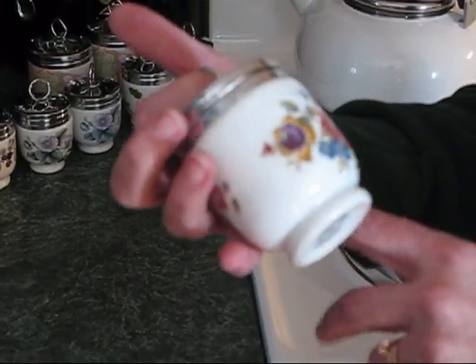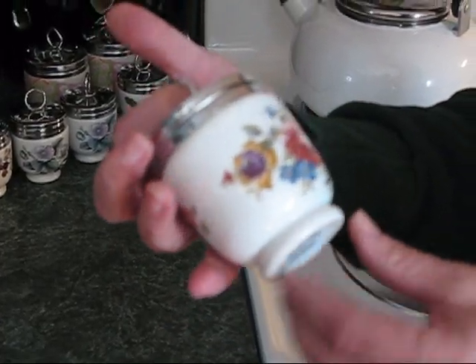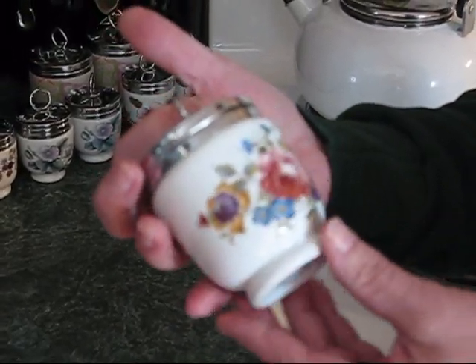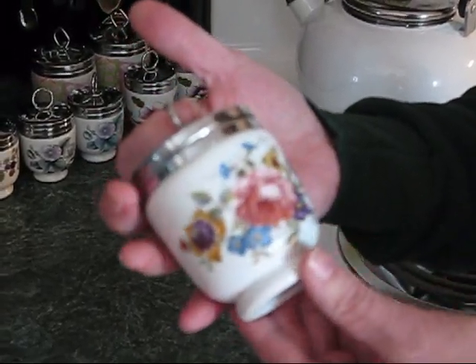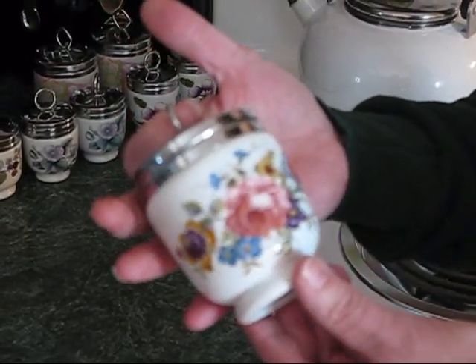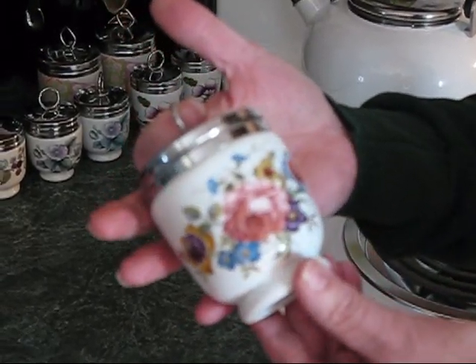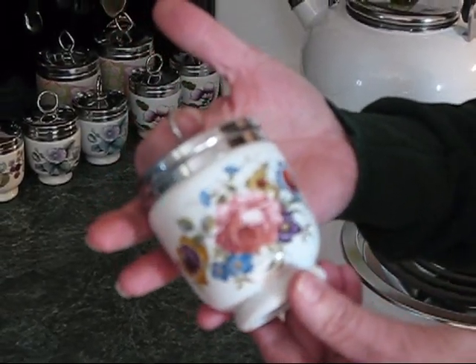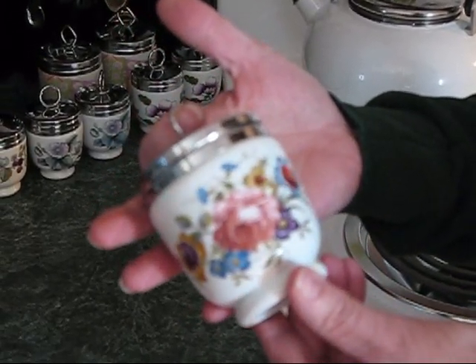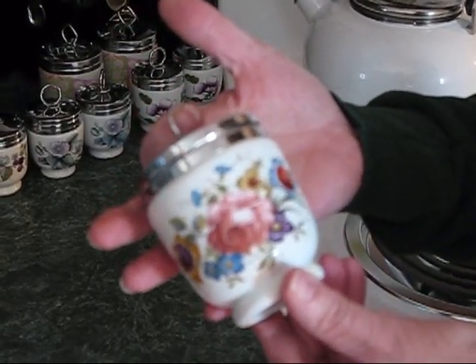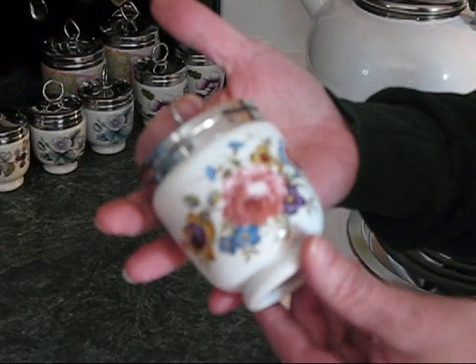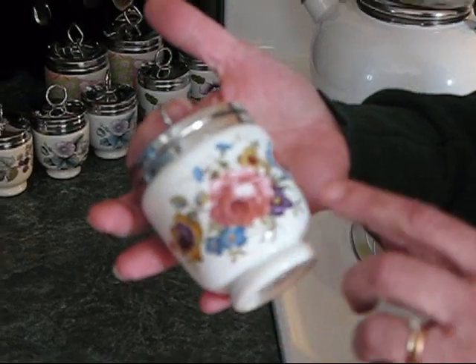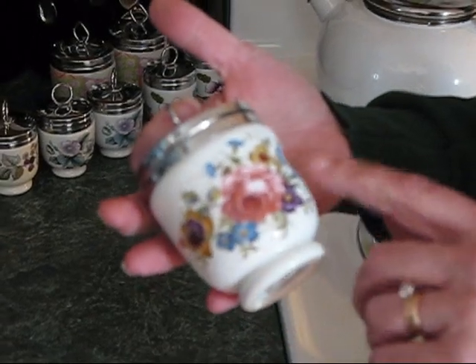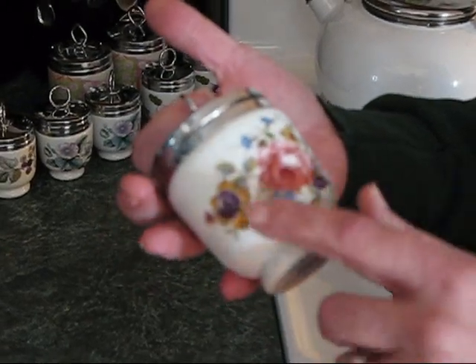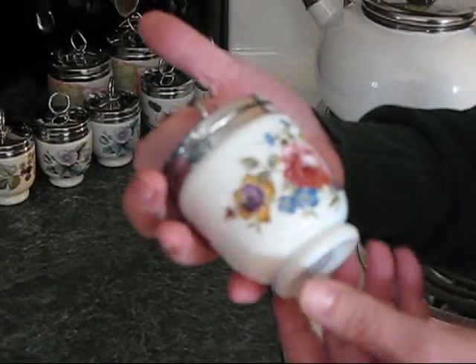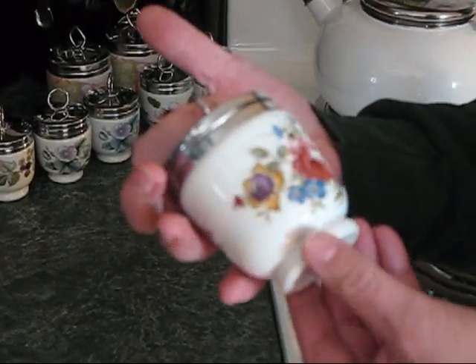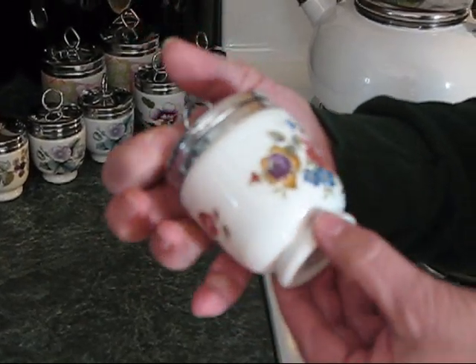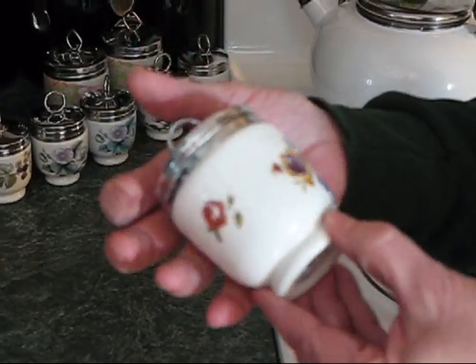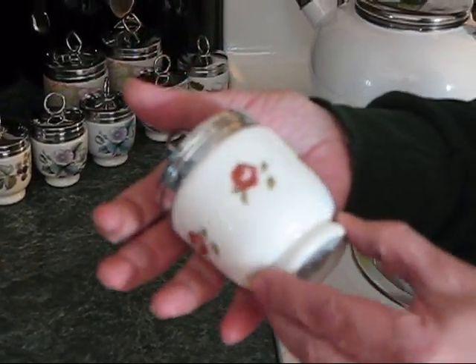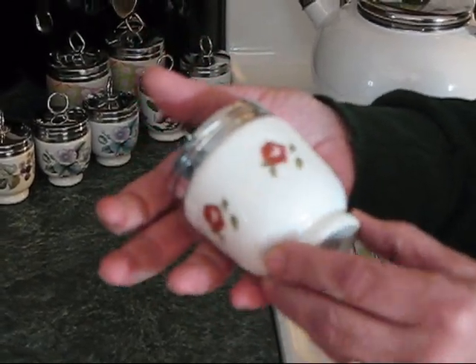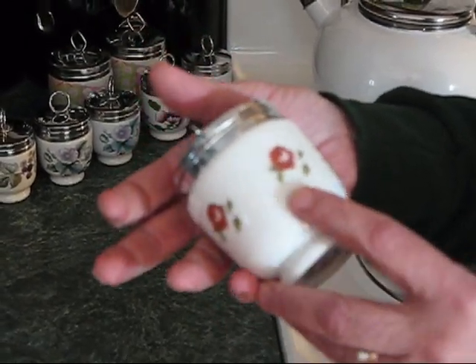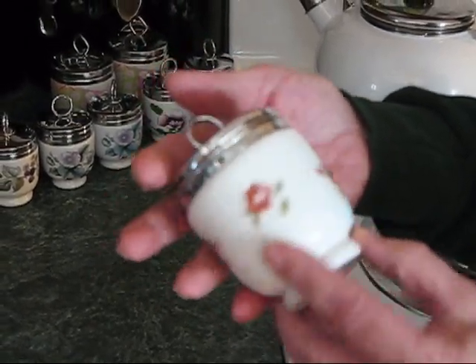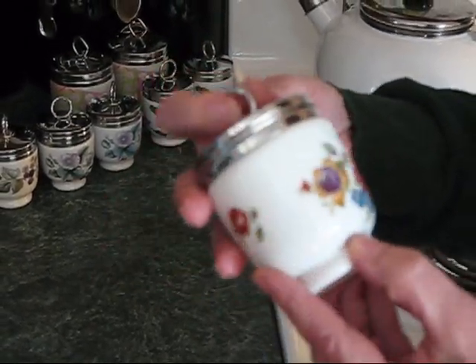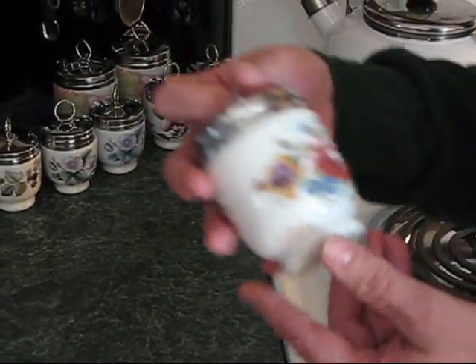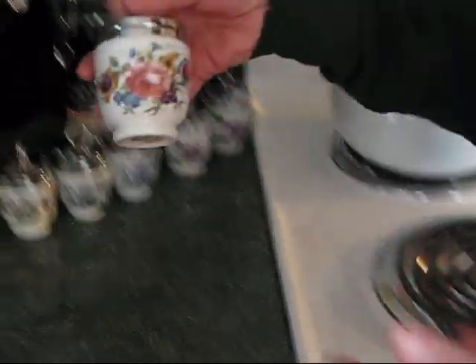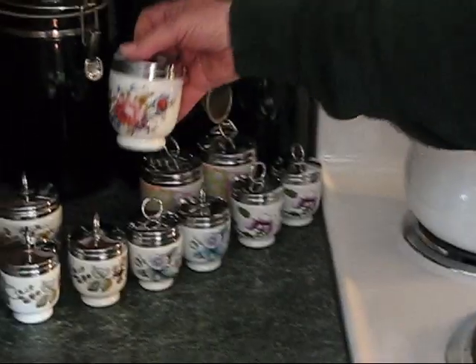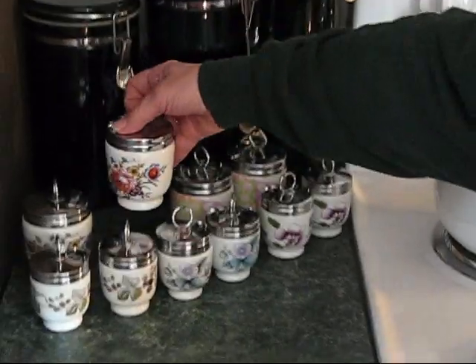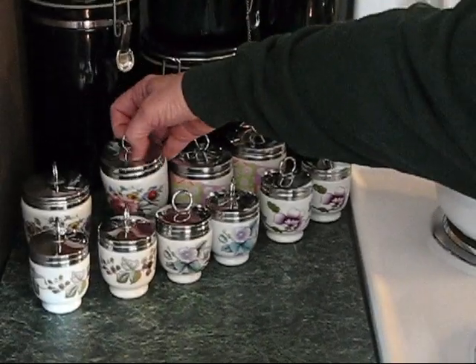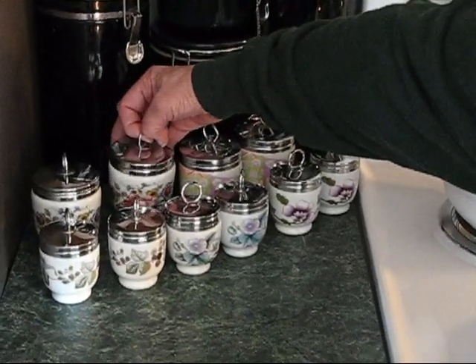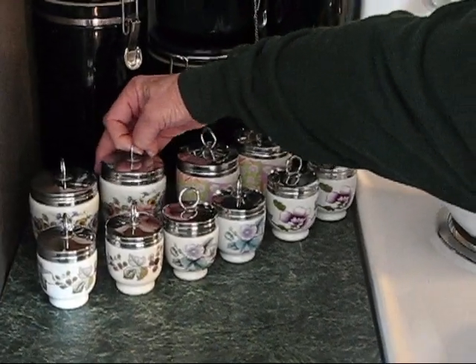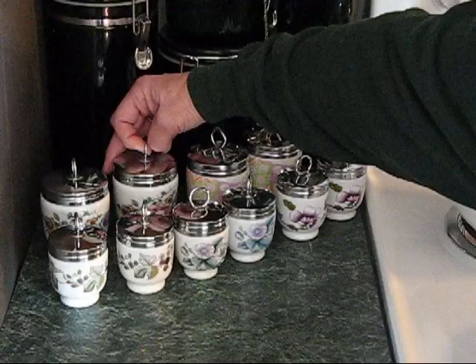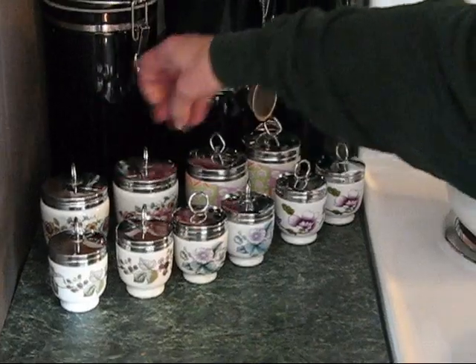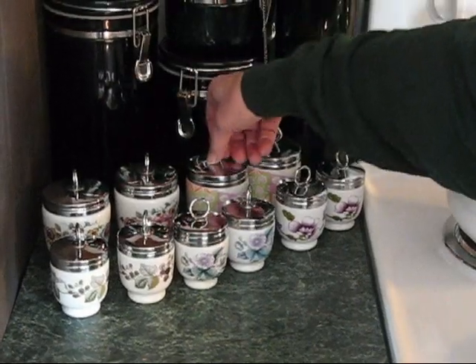This one is called Bournemouth, and it's just got the cabbage roses and the other wildflowers next to it with a single rose on the back.